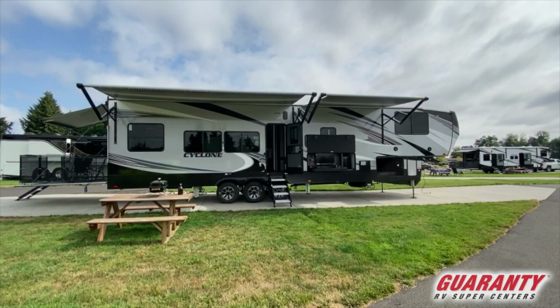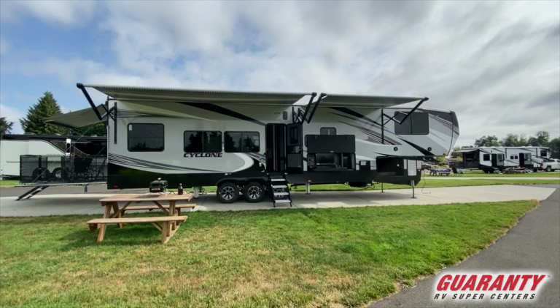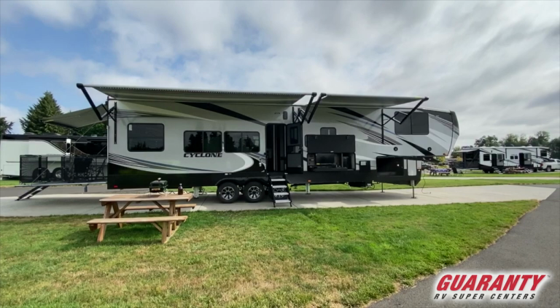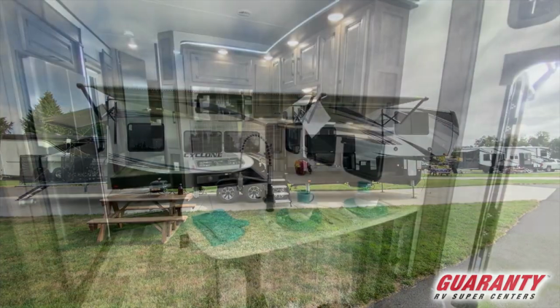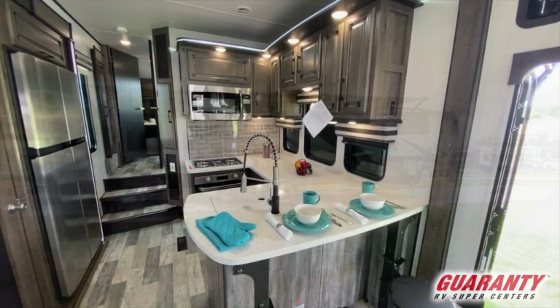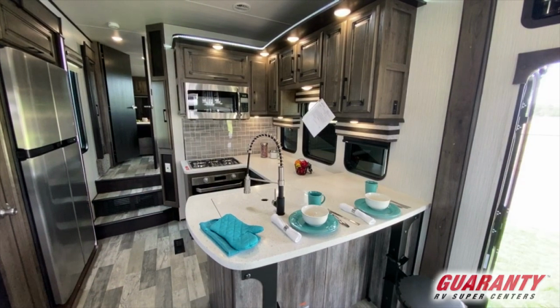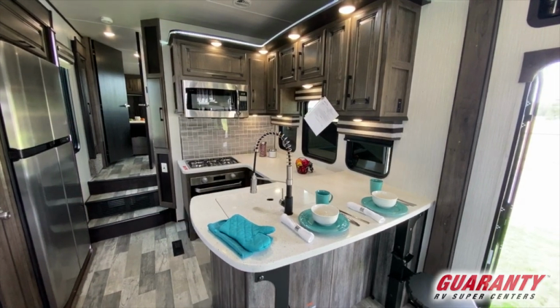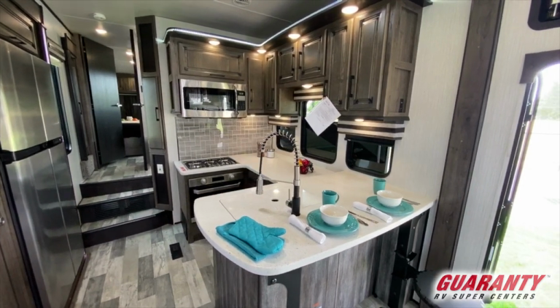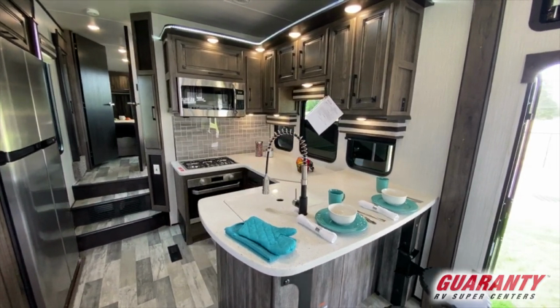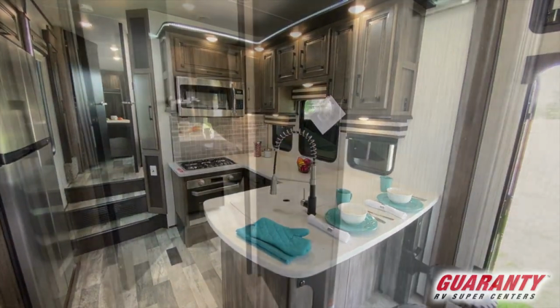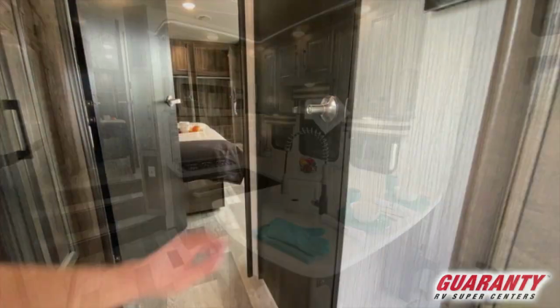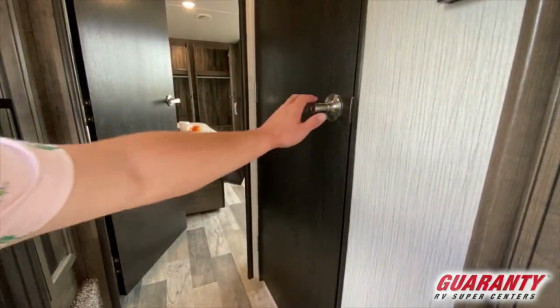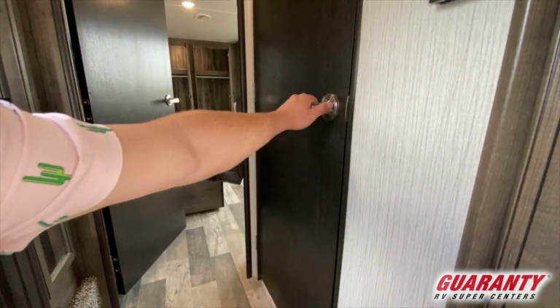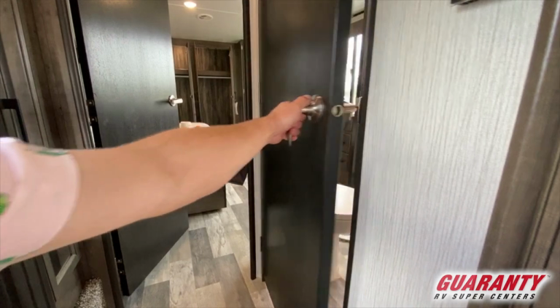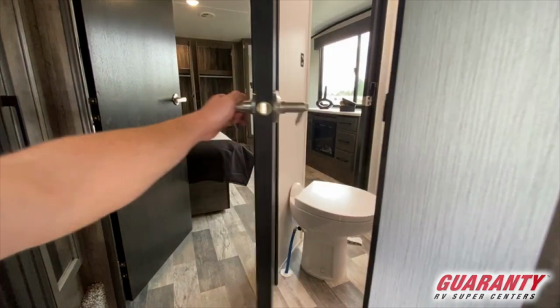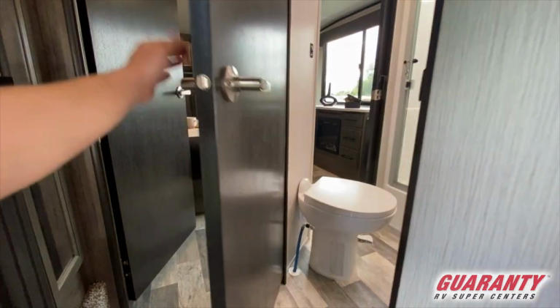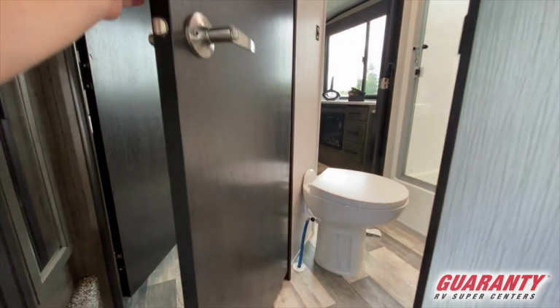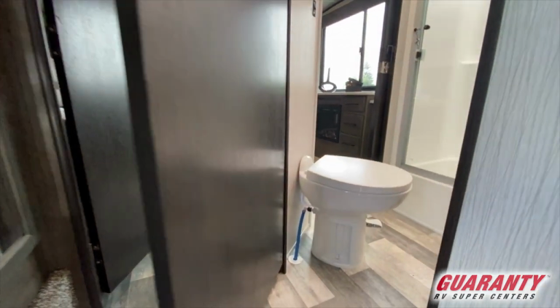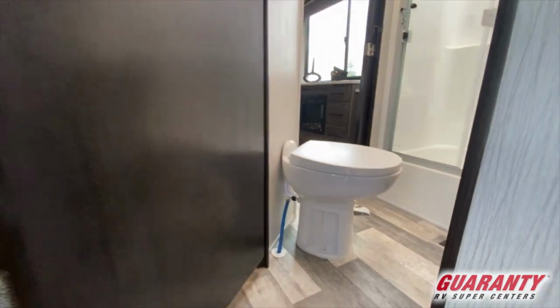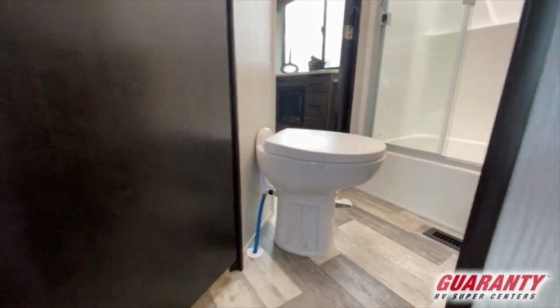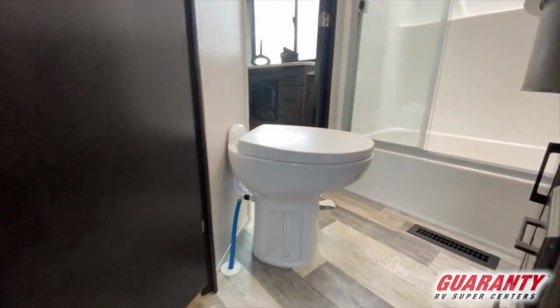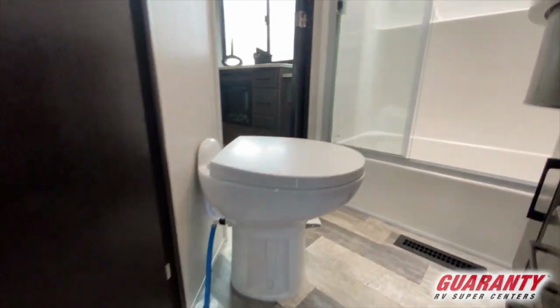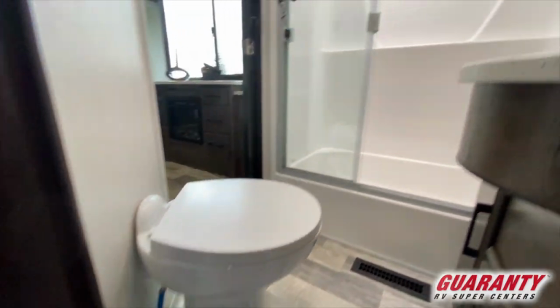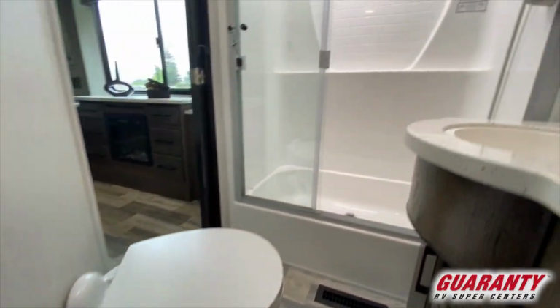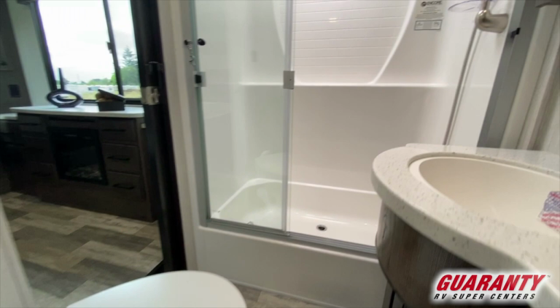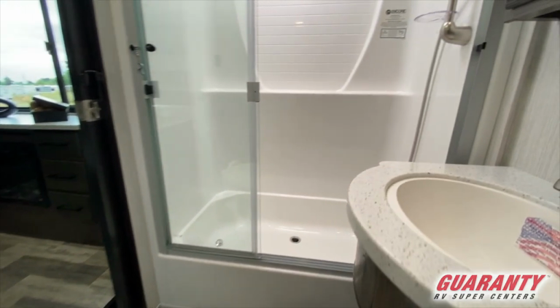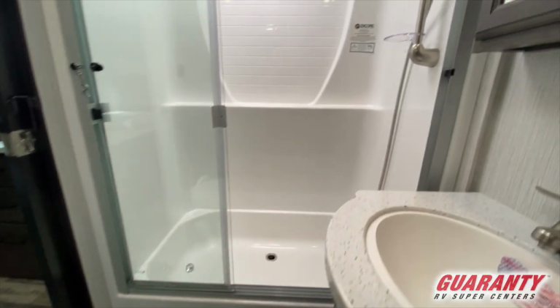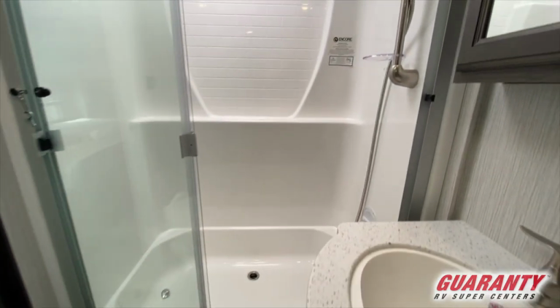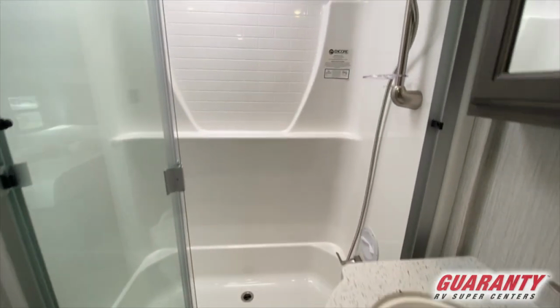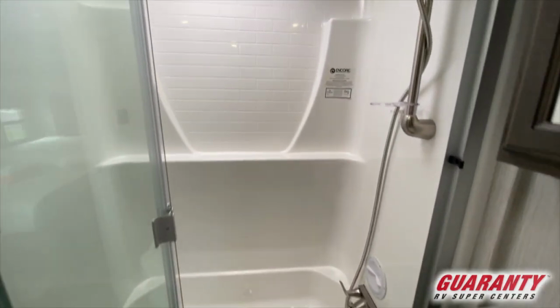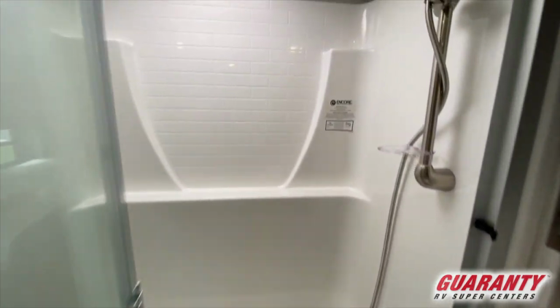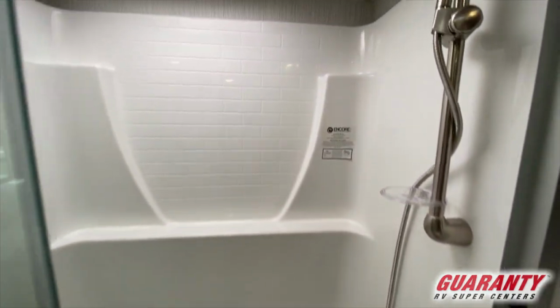When you make your way up the steps, you can see on your right you have your bathroom. You're going to notice that it has two entrances, making it very spacious and convenient.